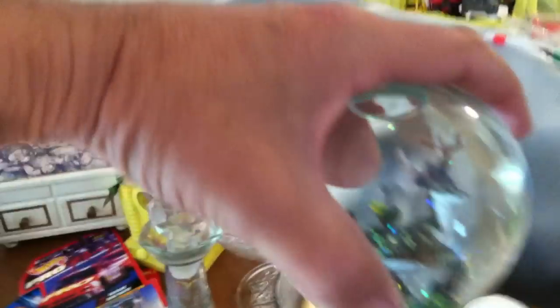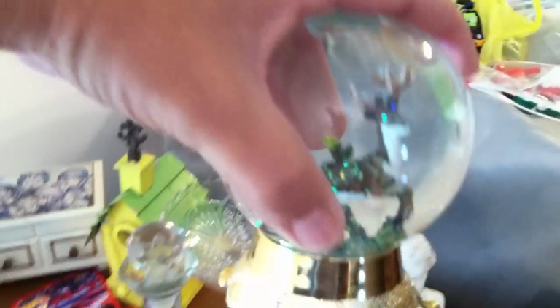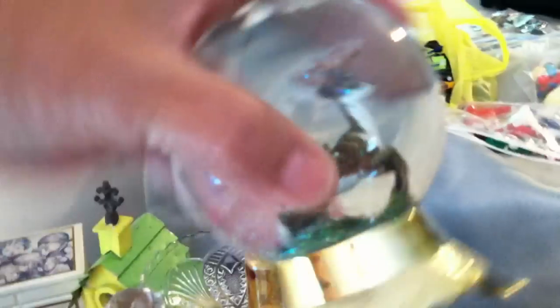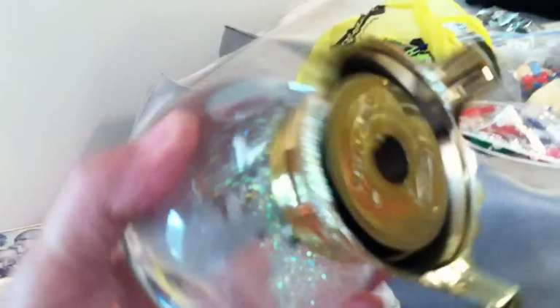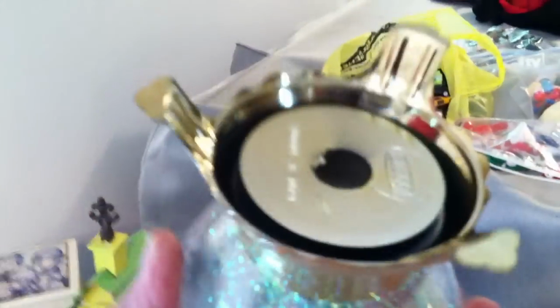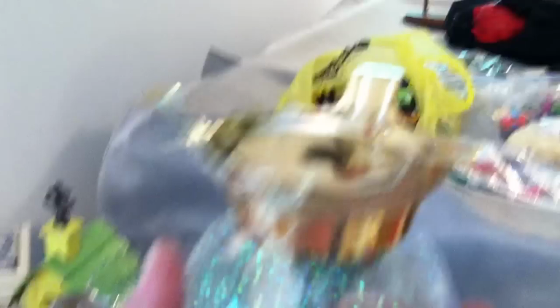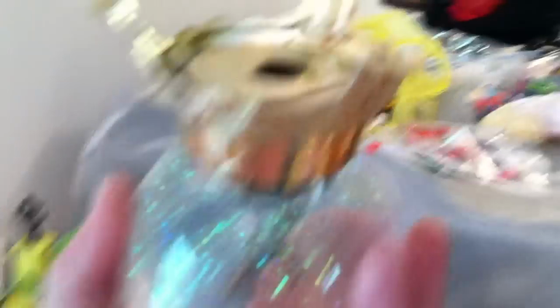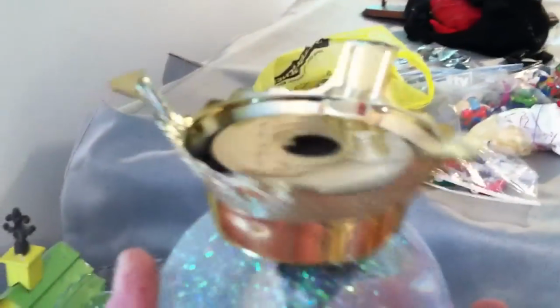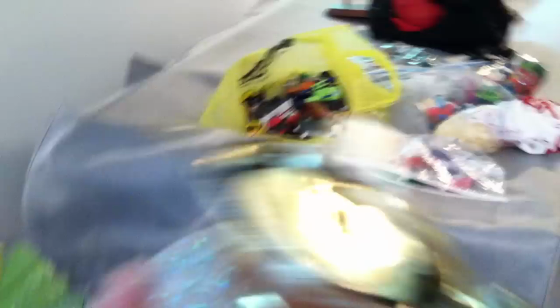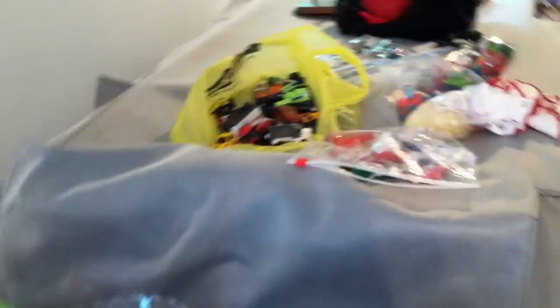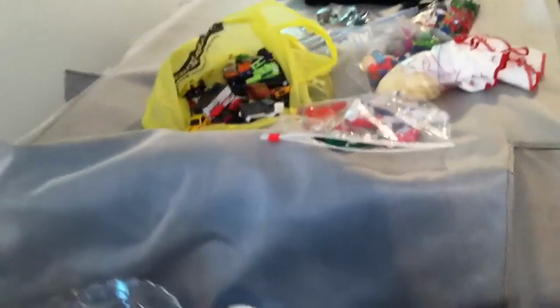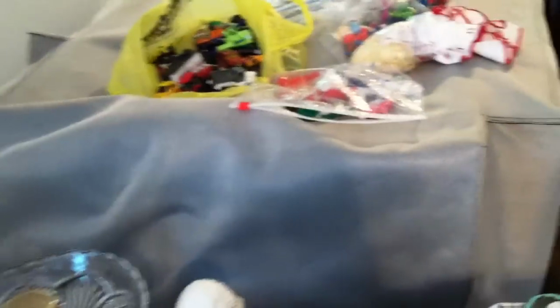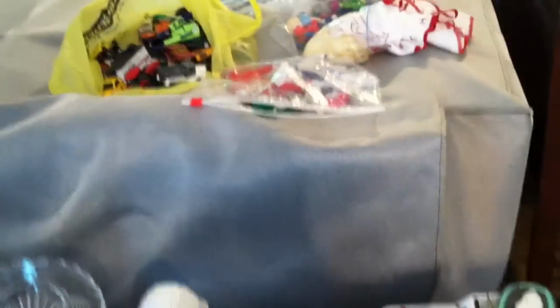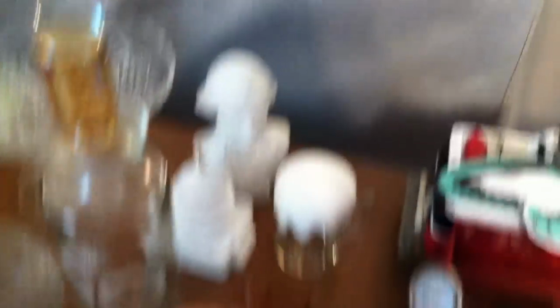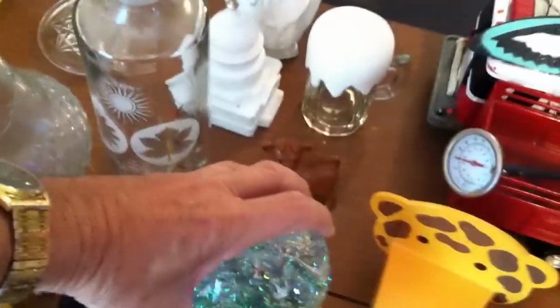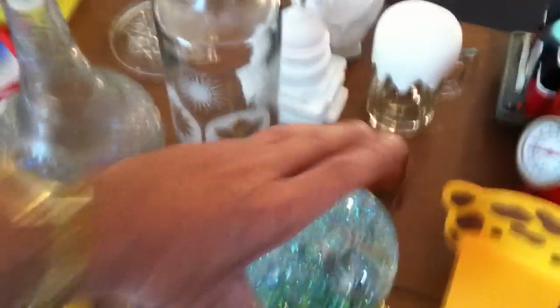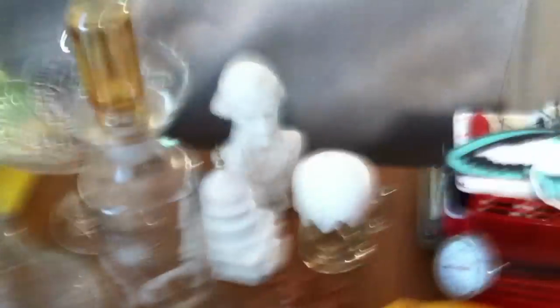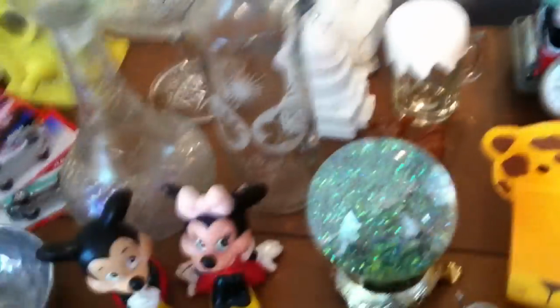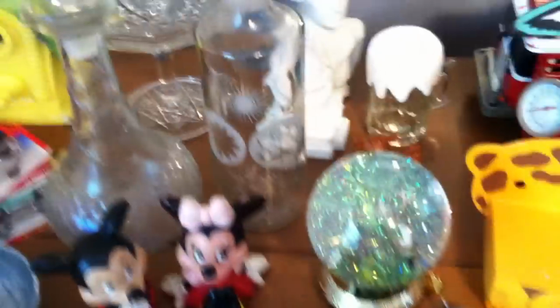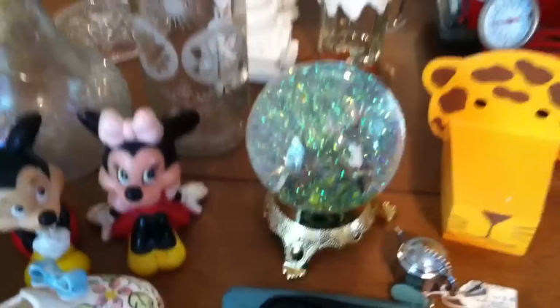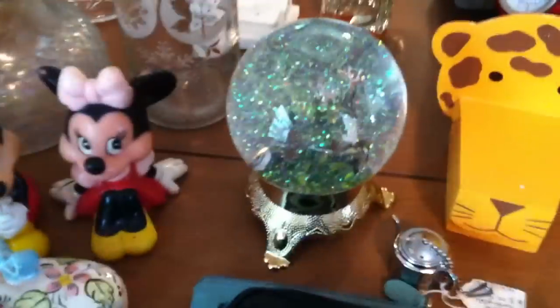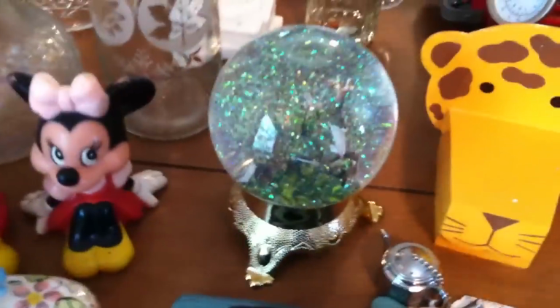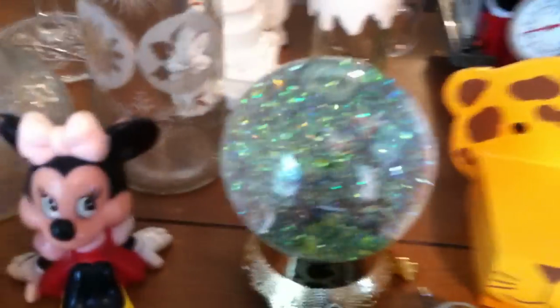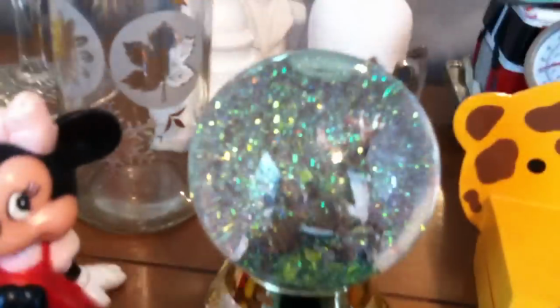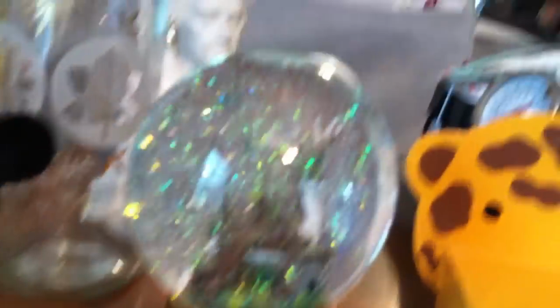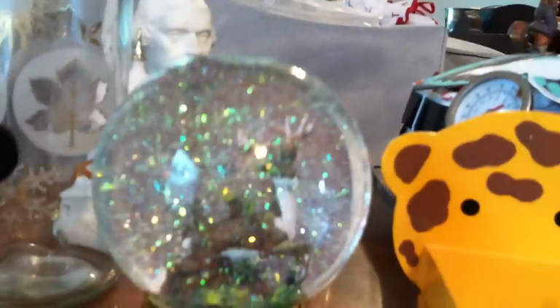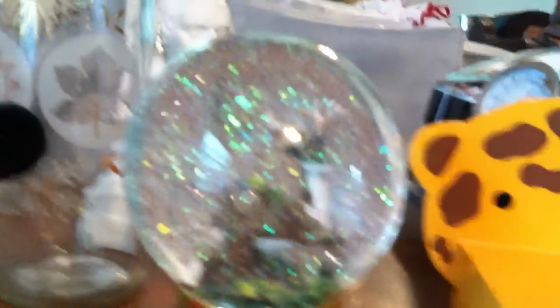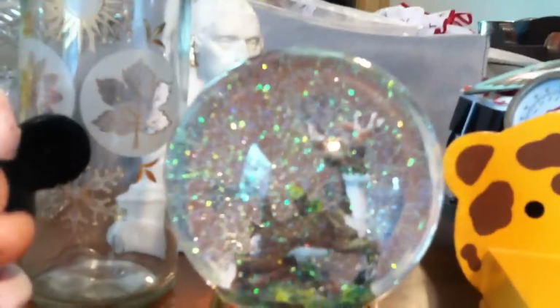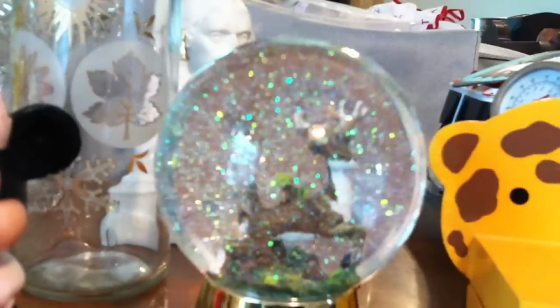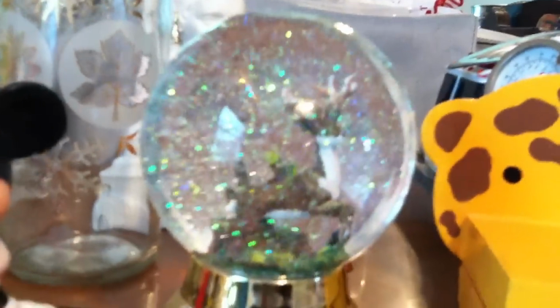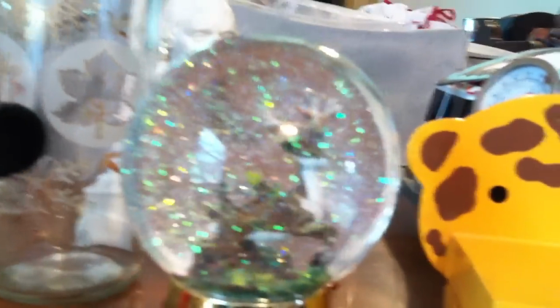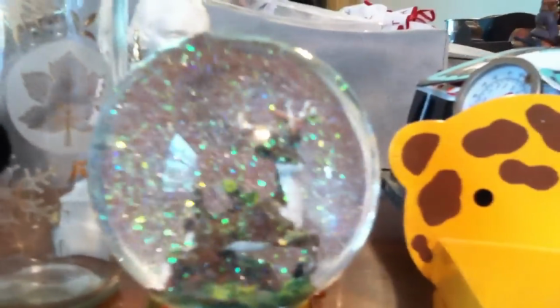This is a nice — I don't know if it's a deer or just a buck. Nice snow globe, really cool.